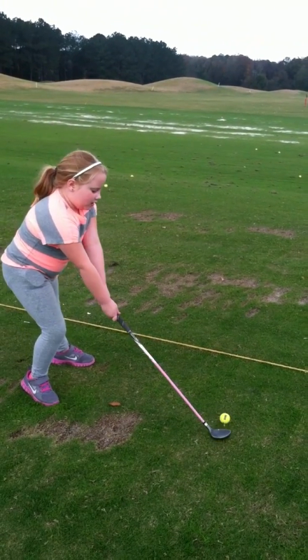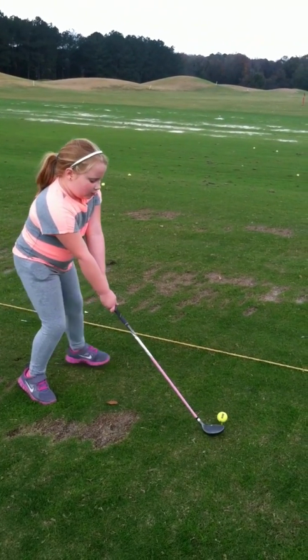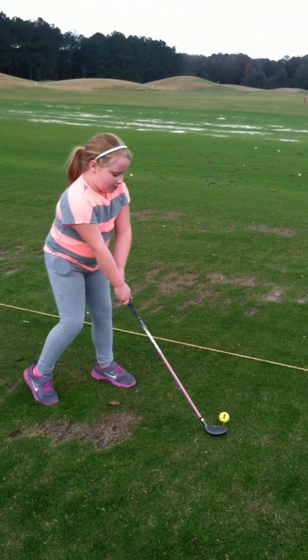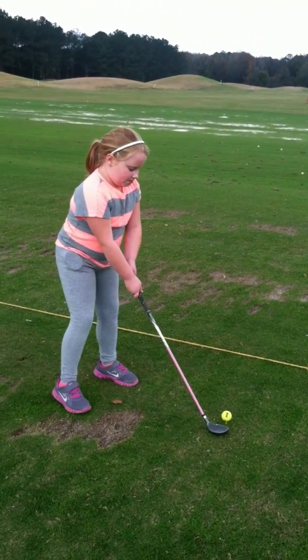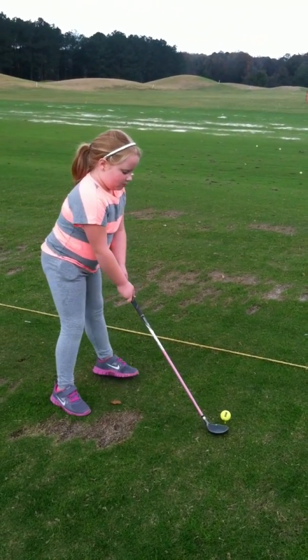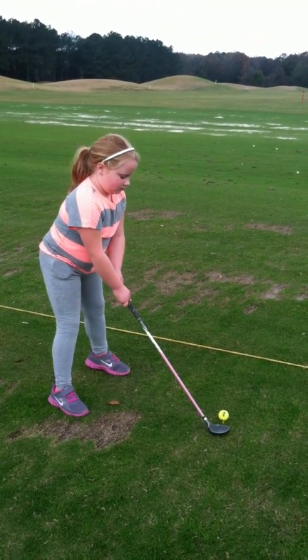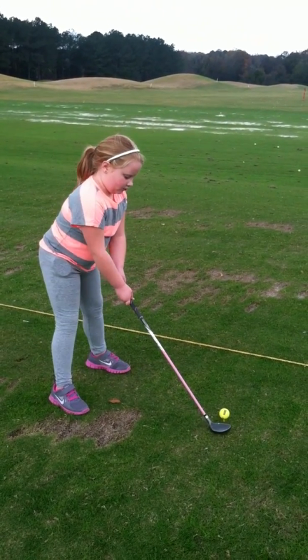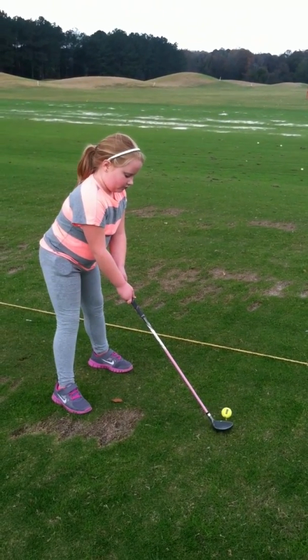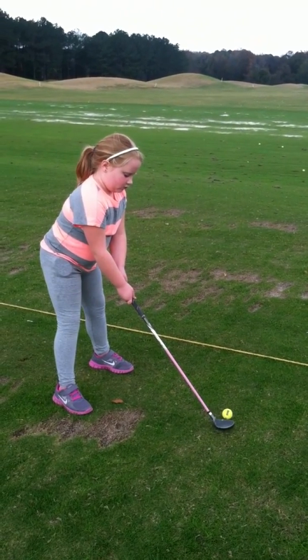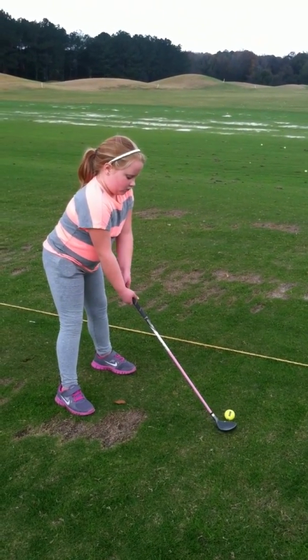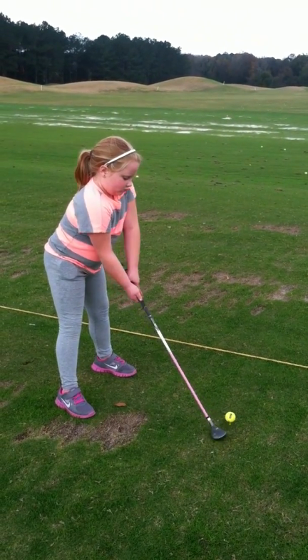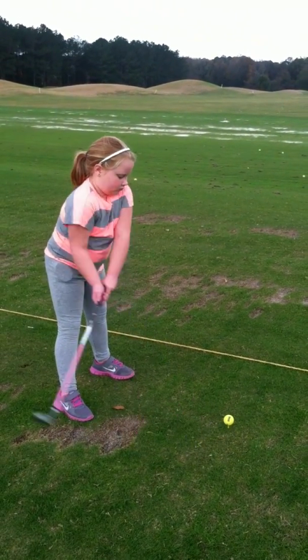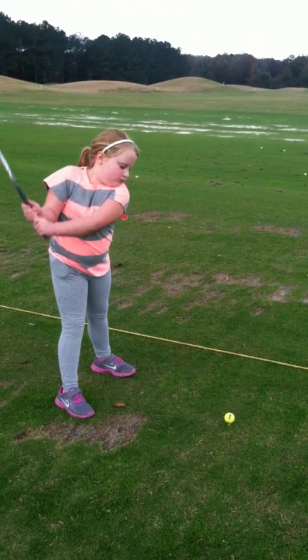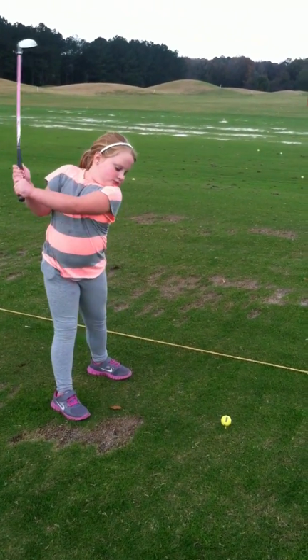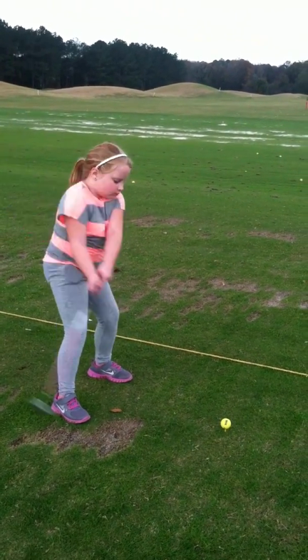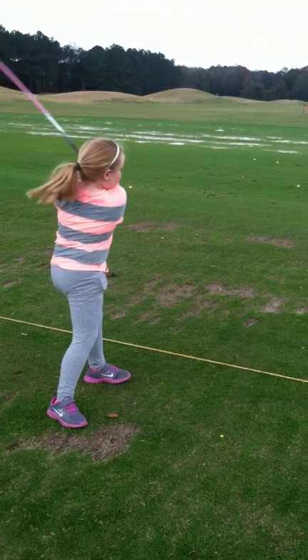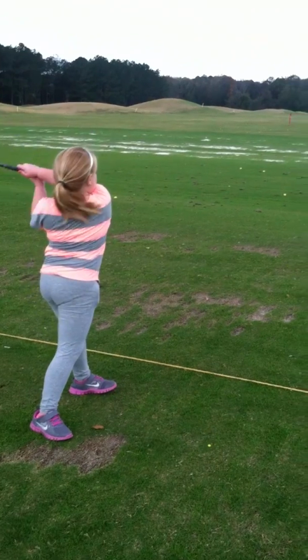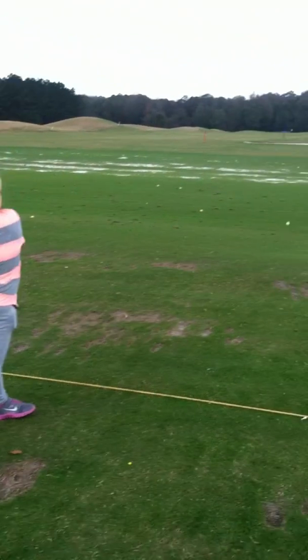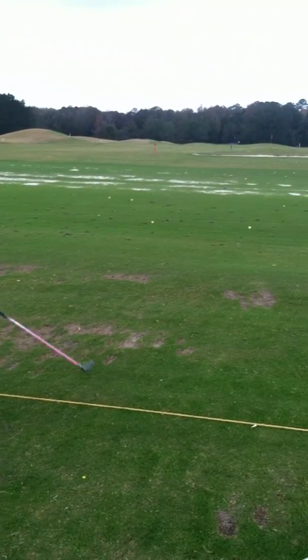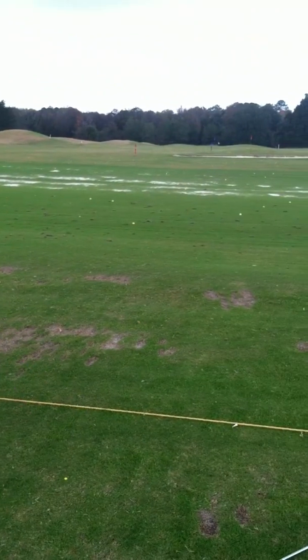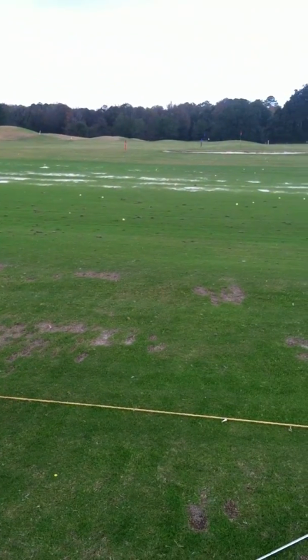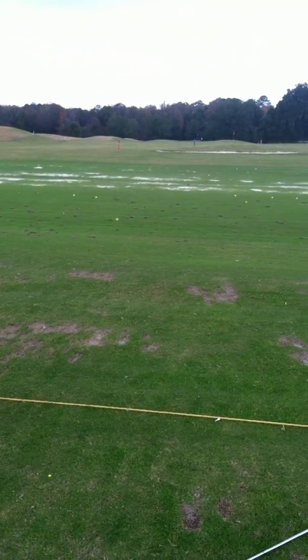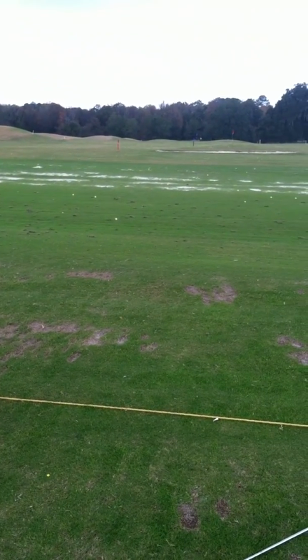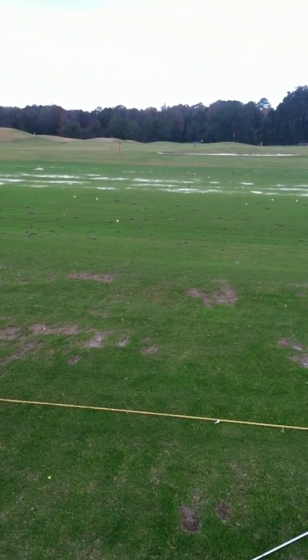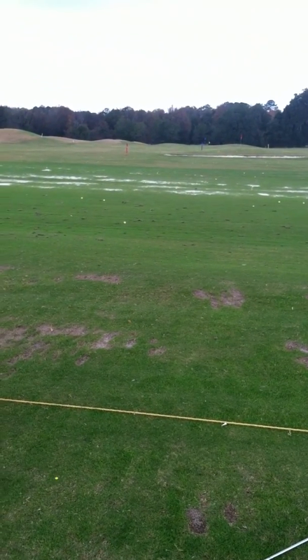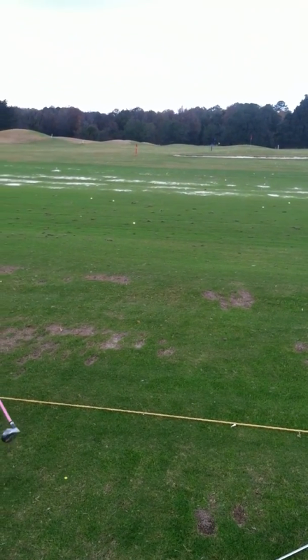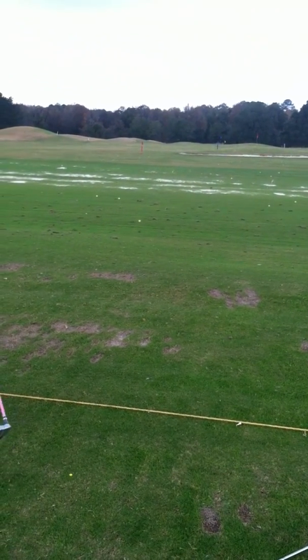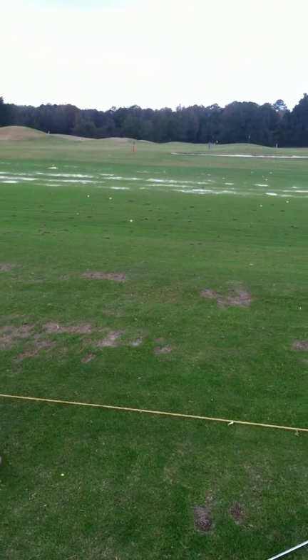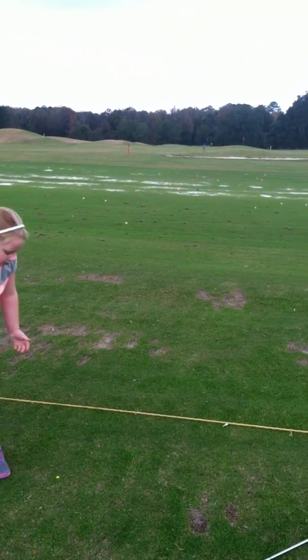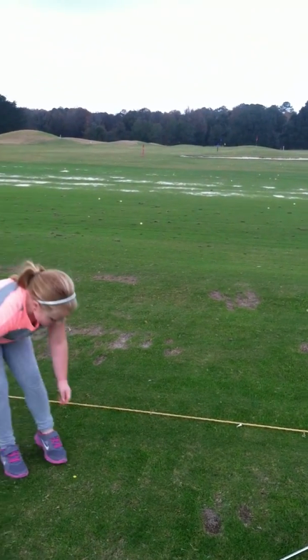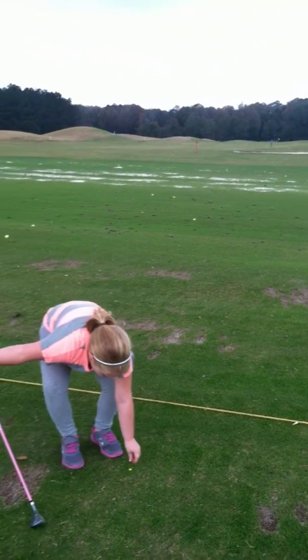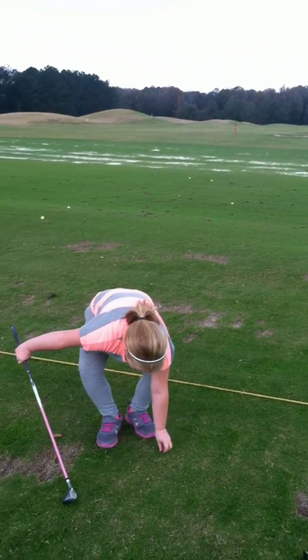Now watch me. Whoa. And I'll show you two more times.